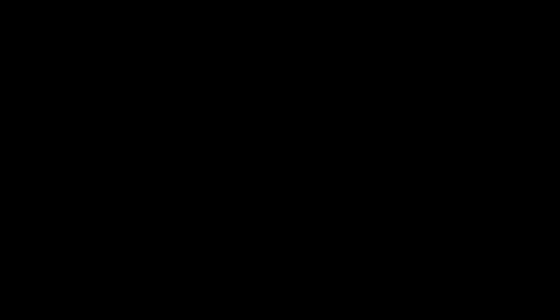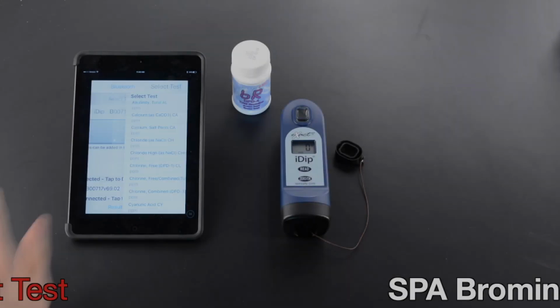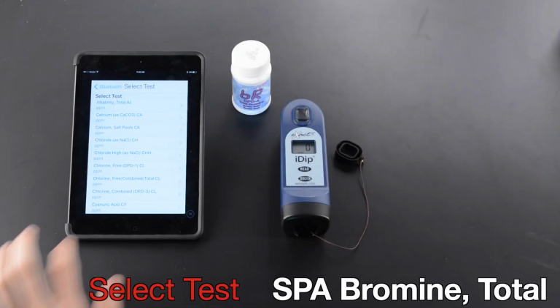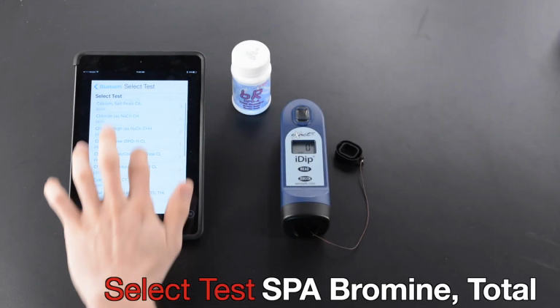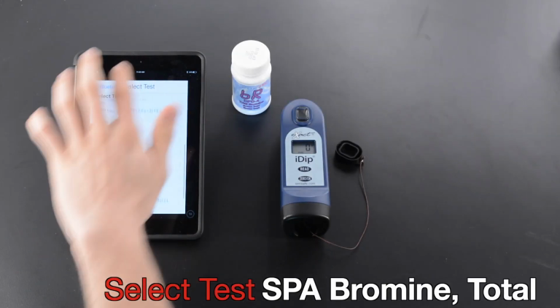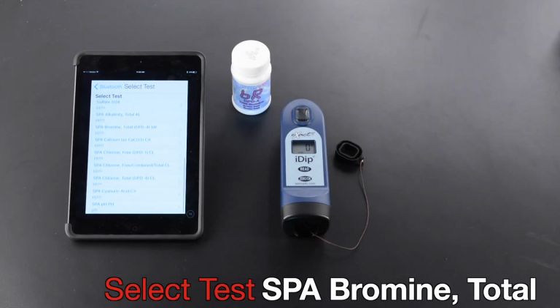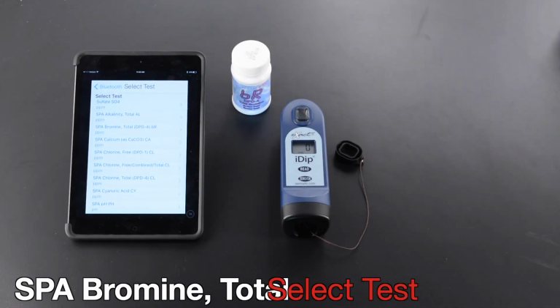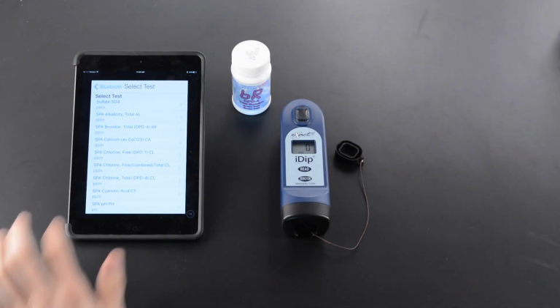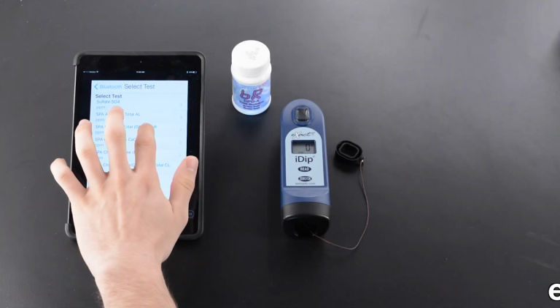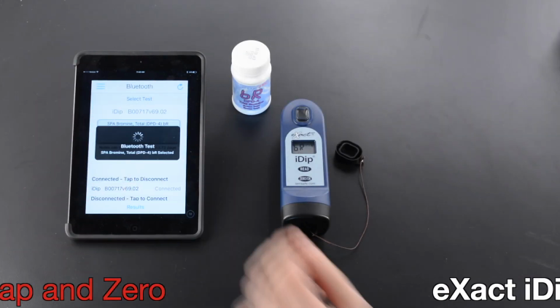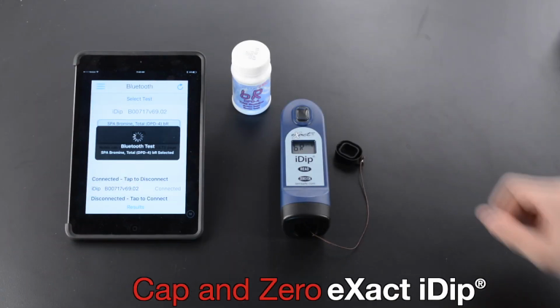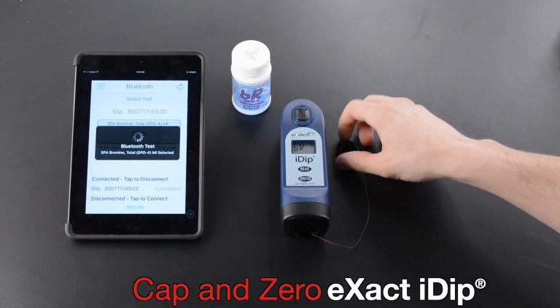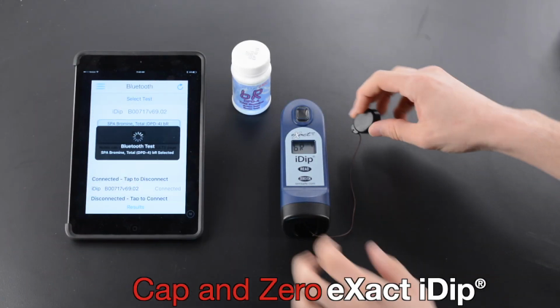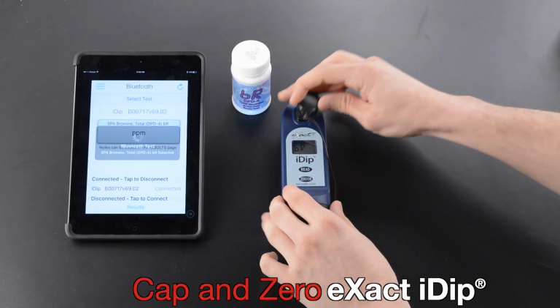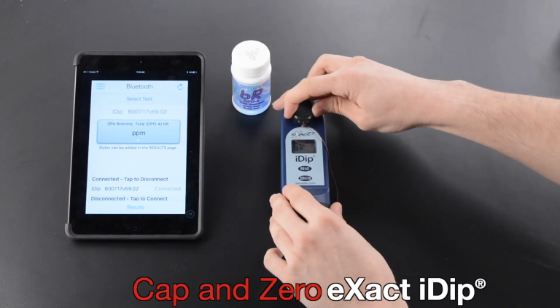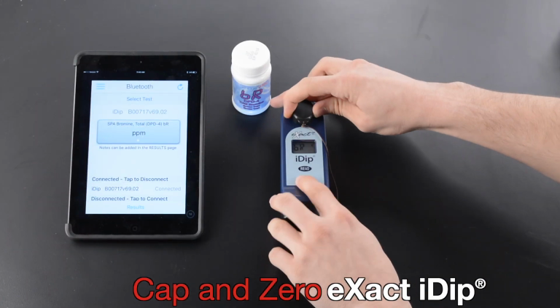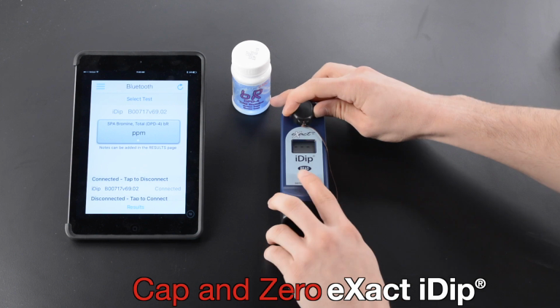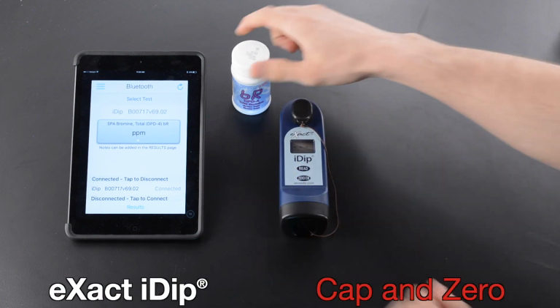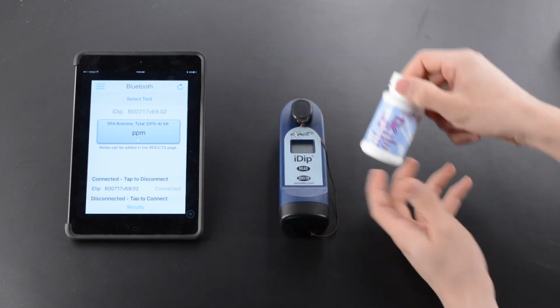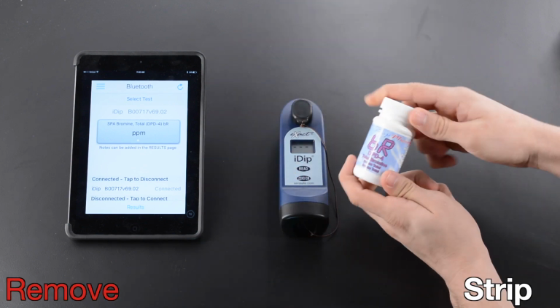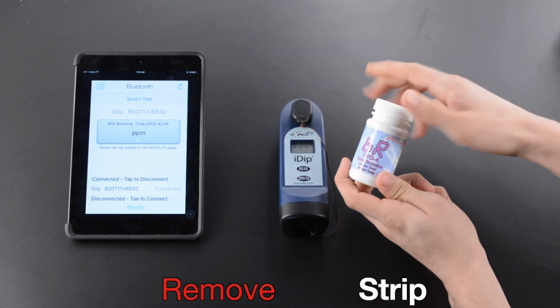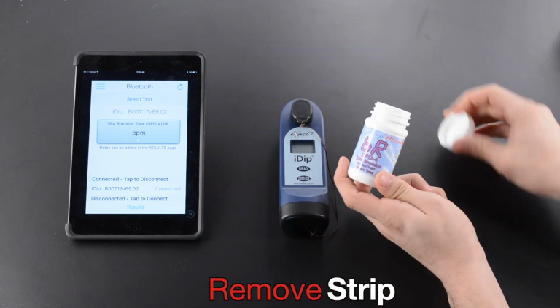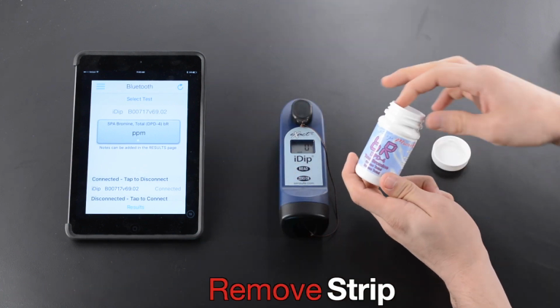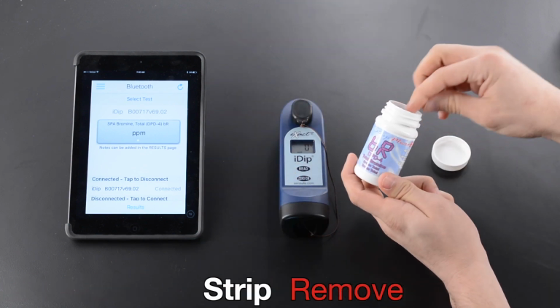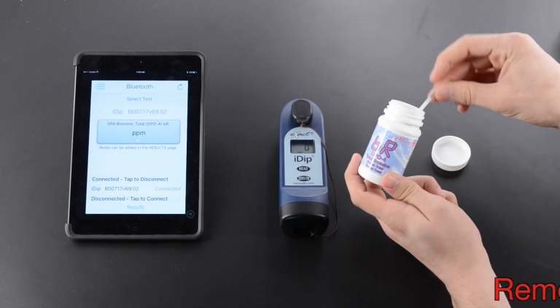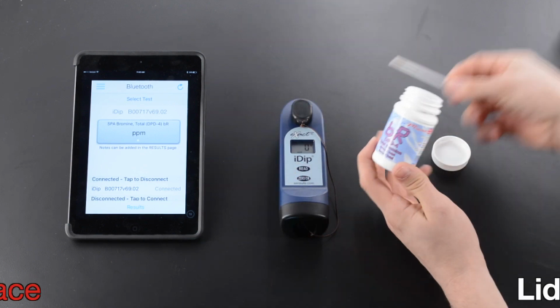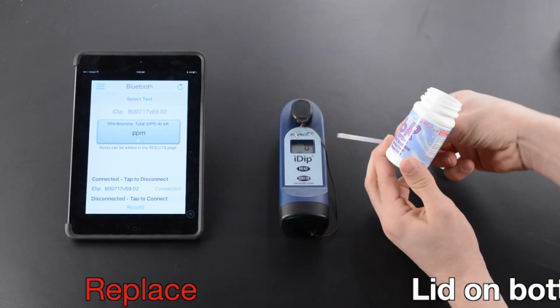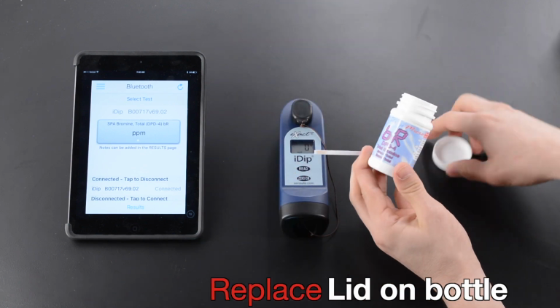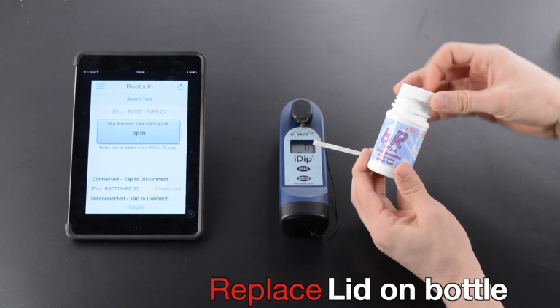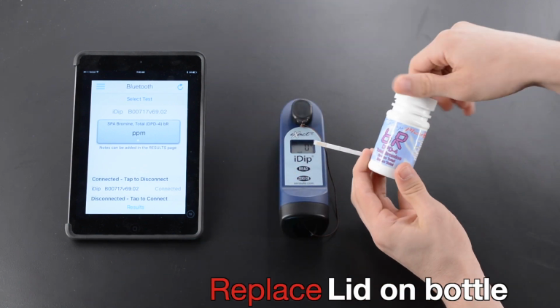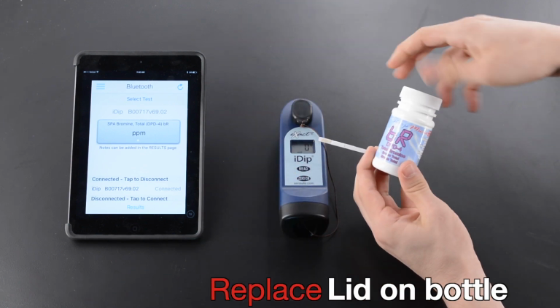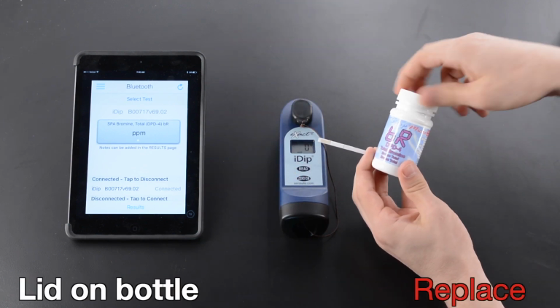Select Test. Cap and zero XactiDip. Remove strip. Replace lid on bottle.